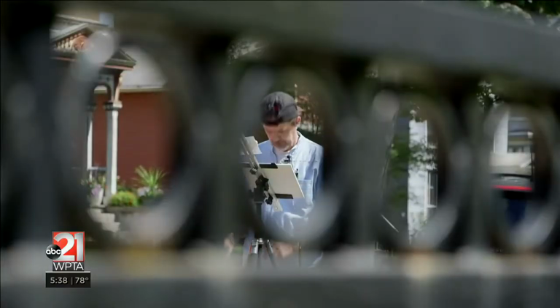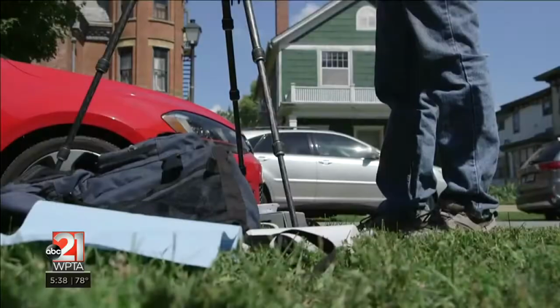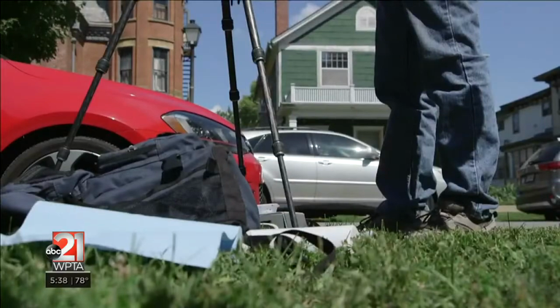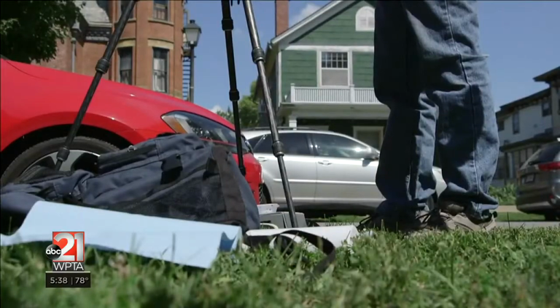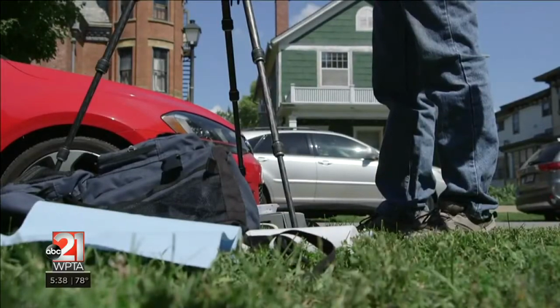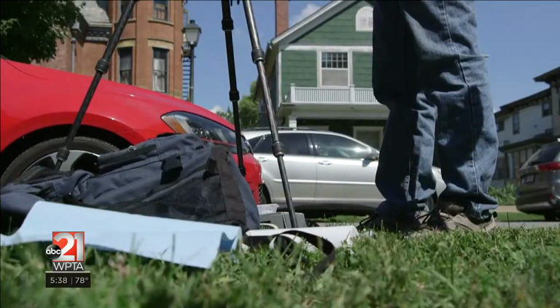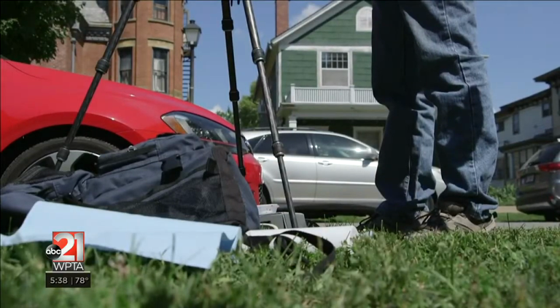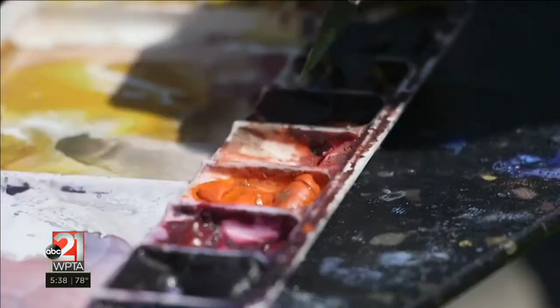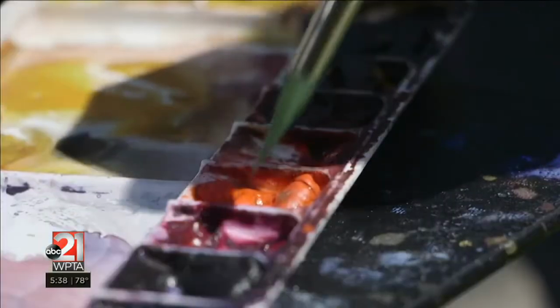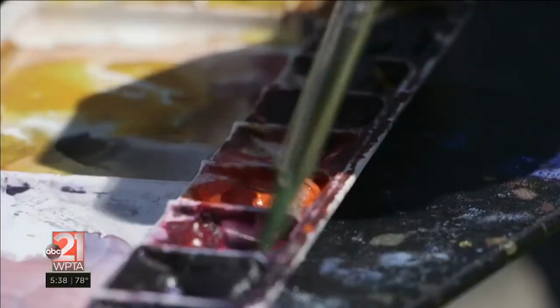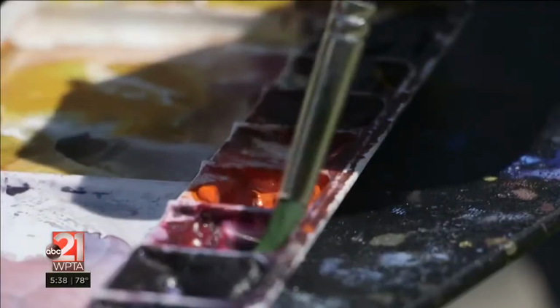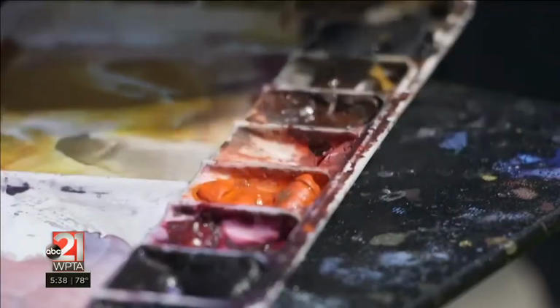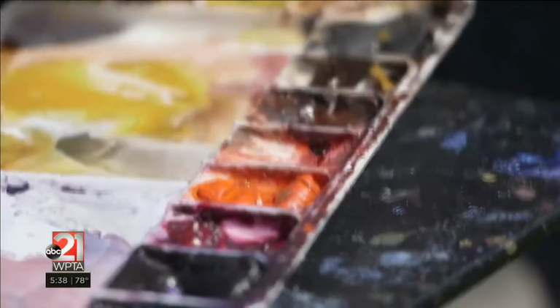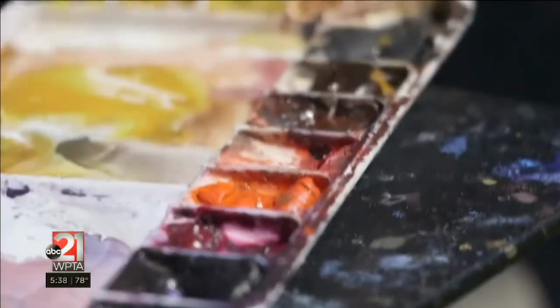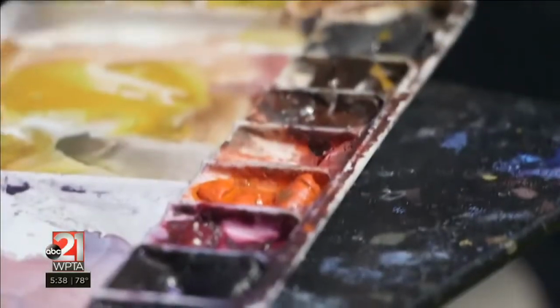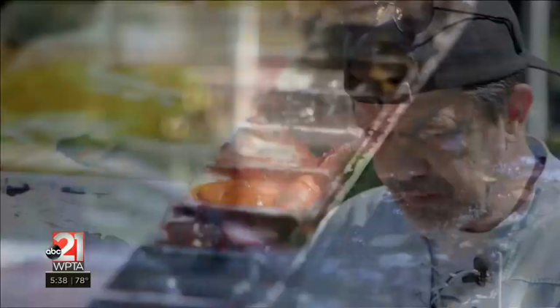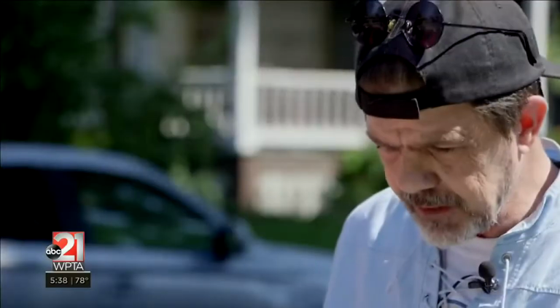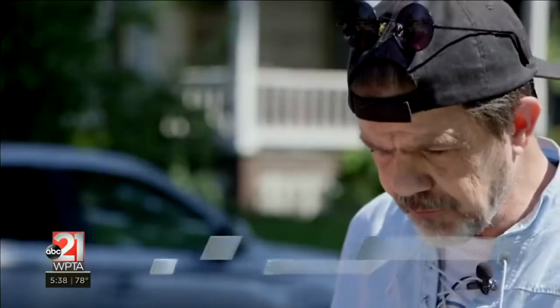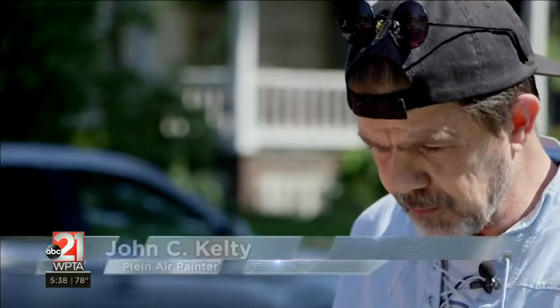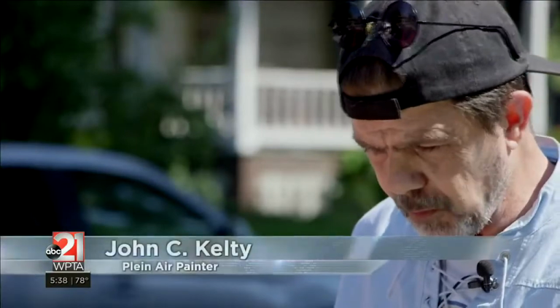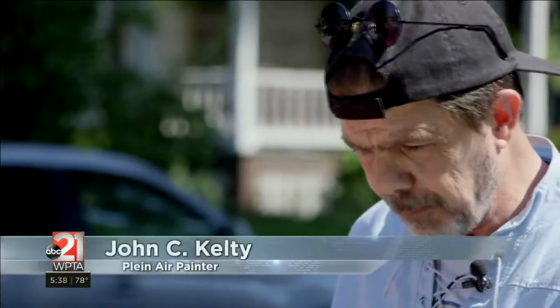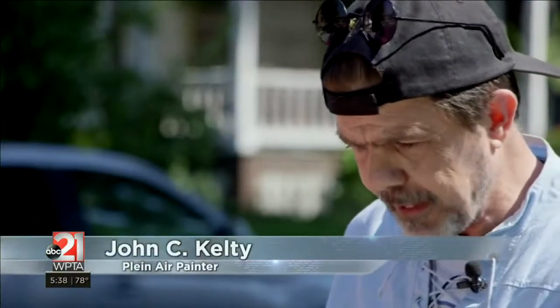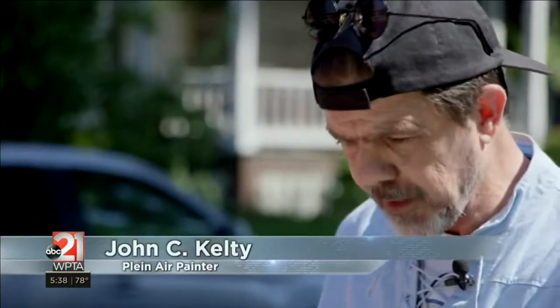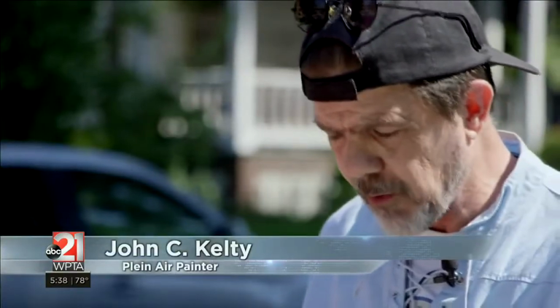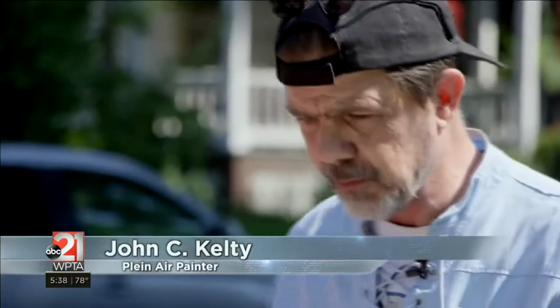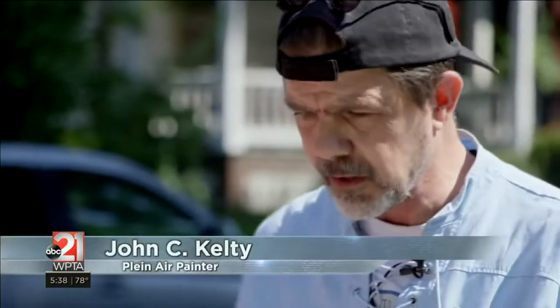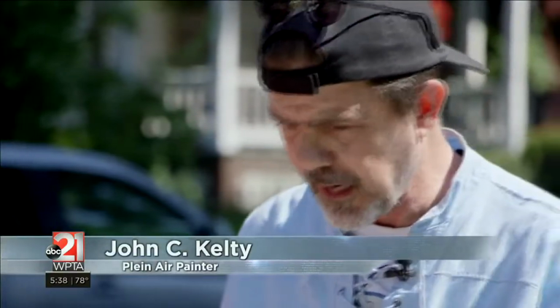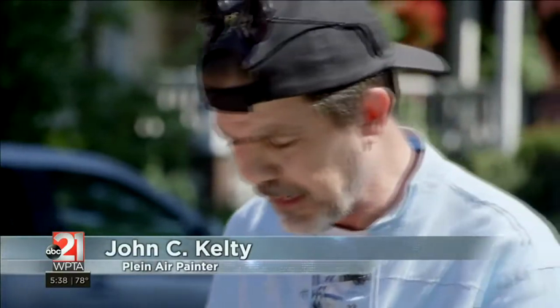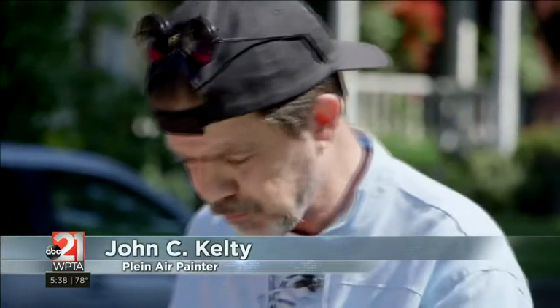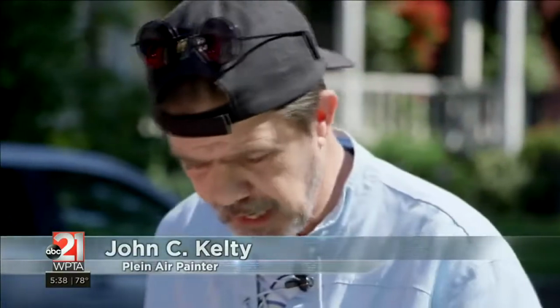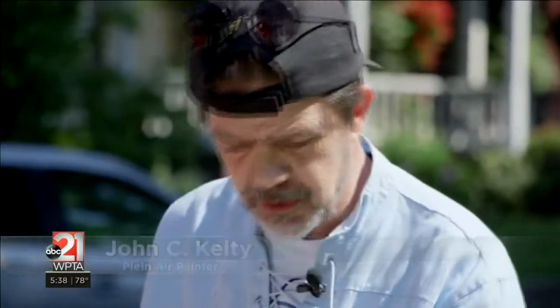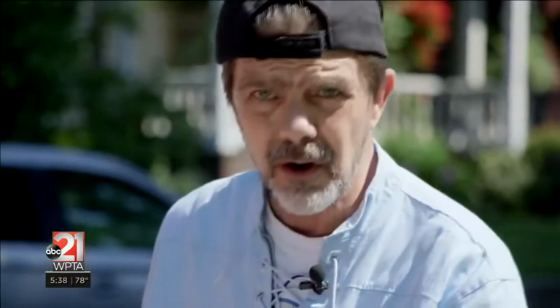I'm doing watercolor today, which is all based on layering. It's a little different from oil paint, where they go from dark to light — I go from light to dark.